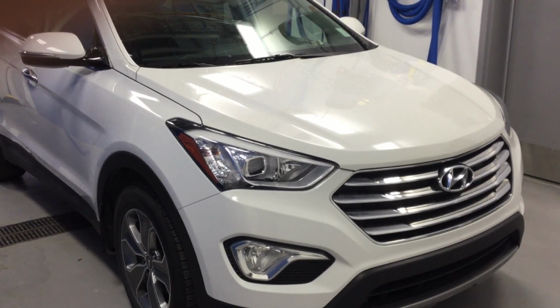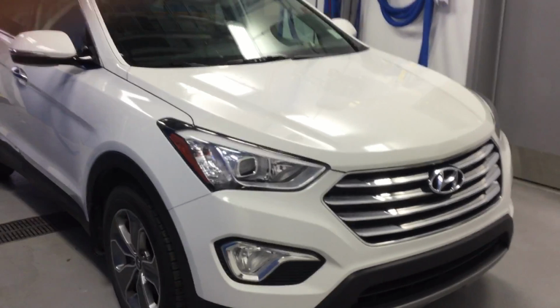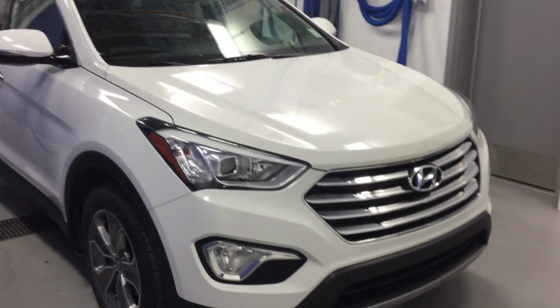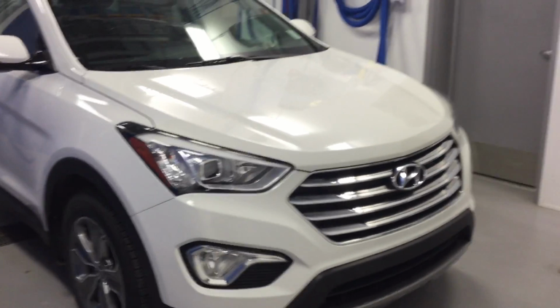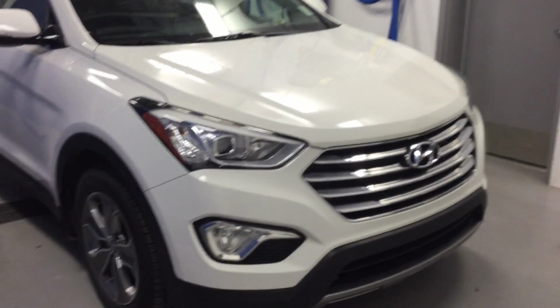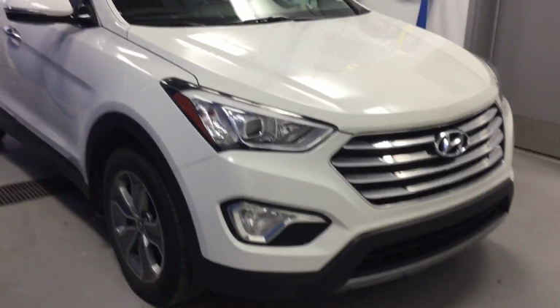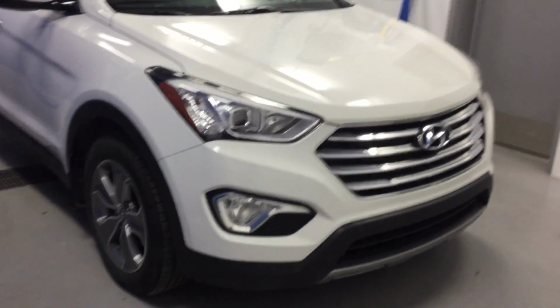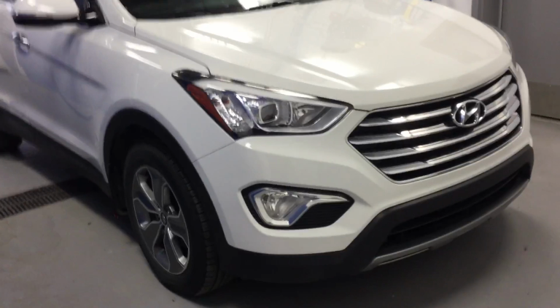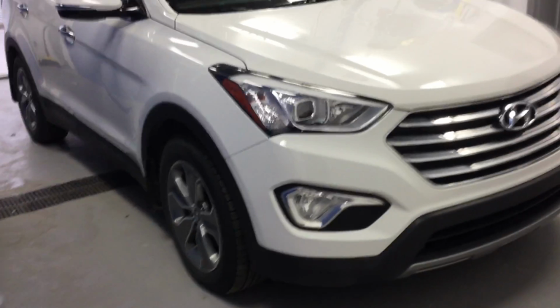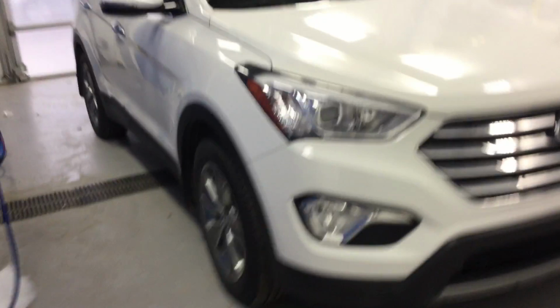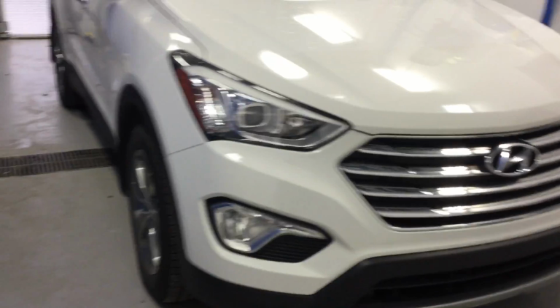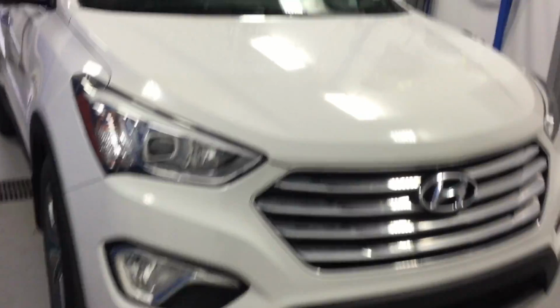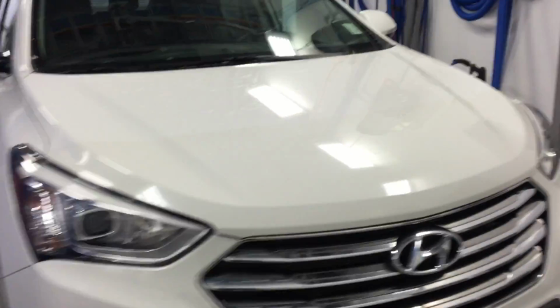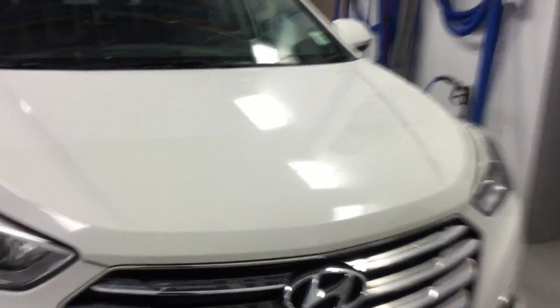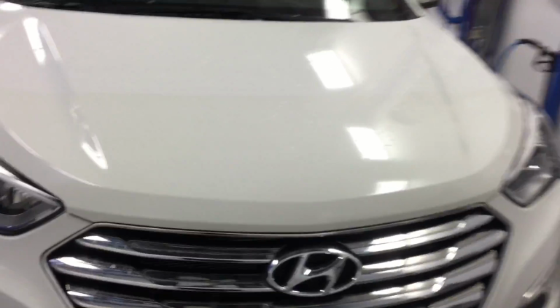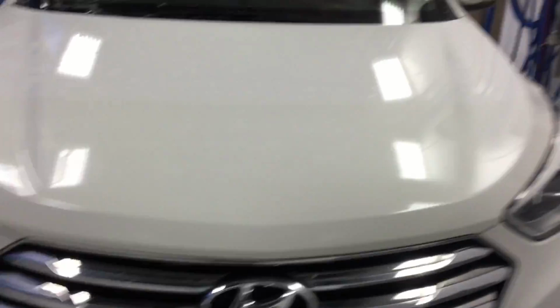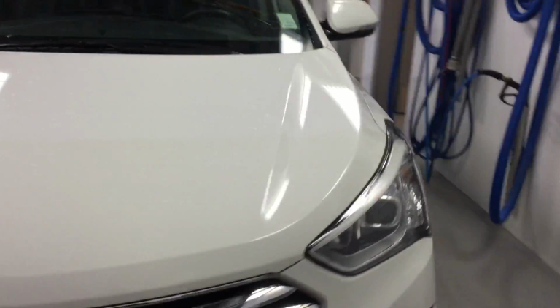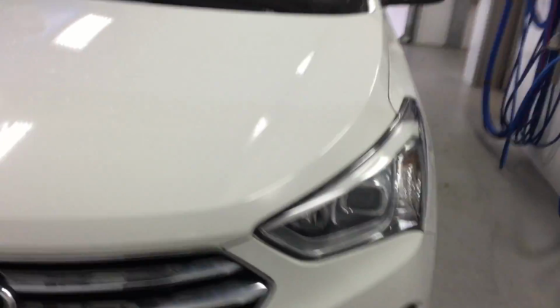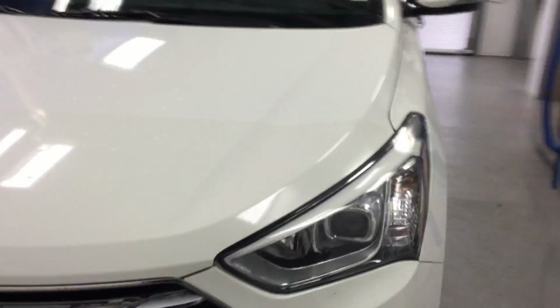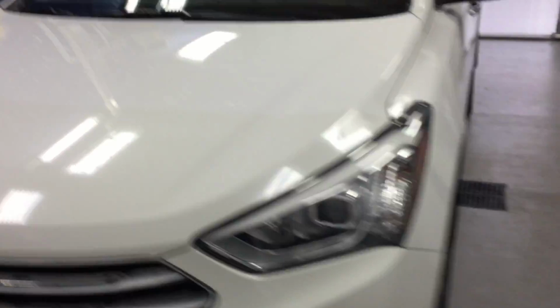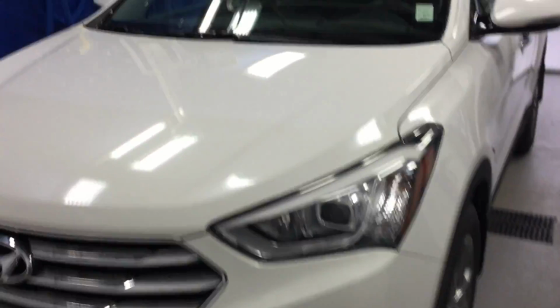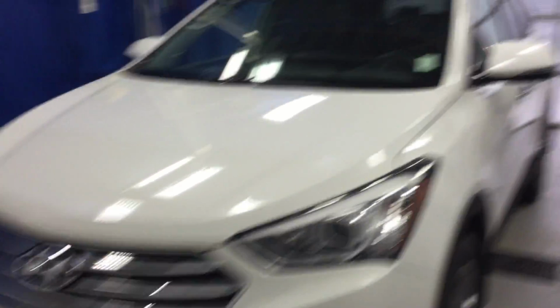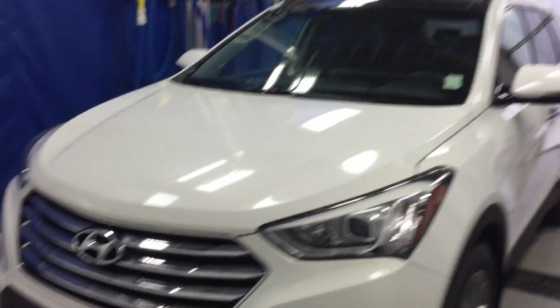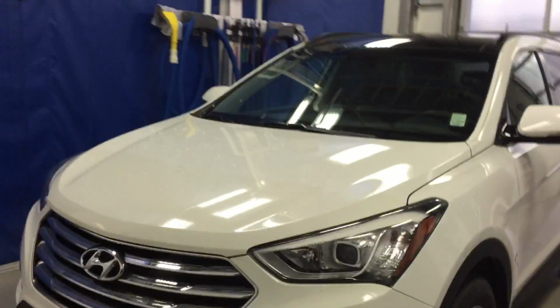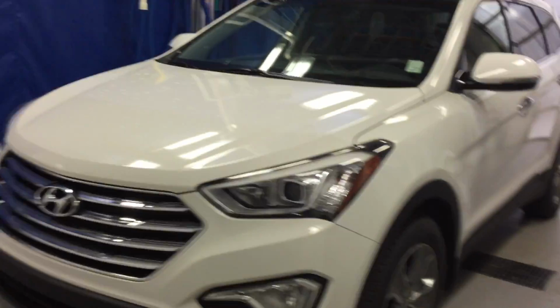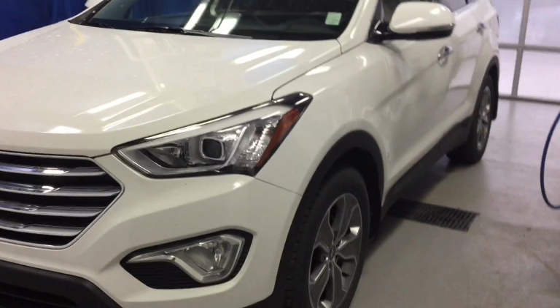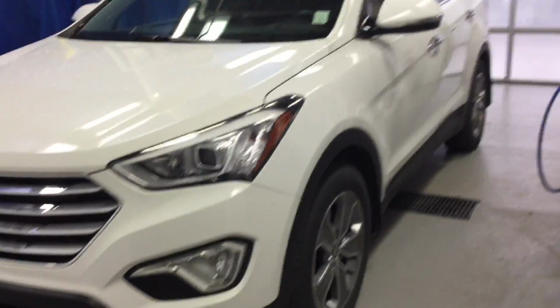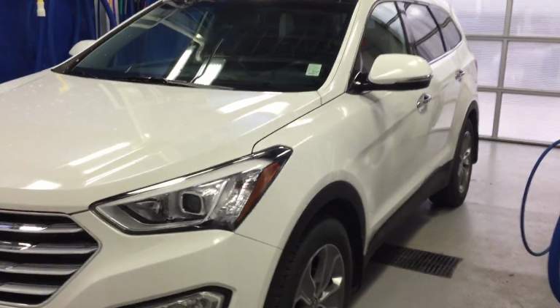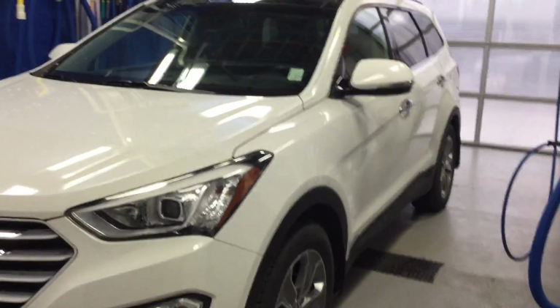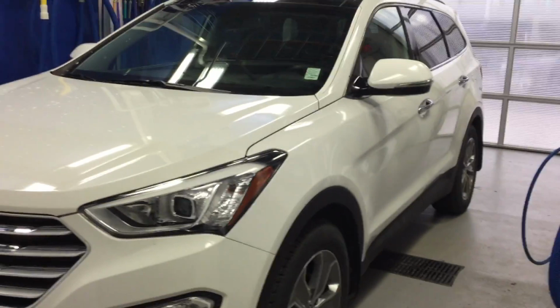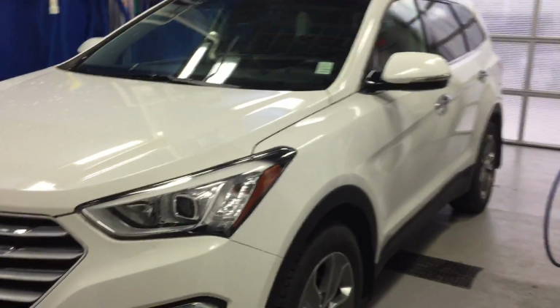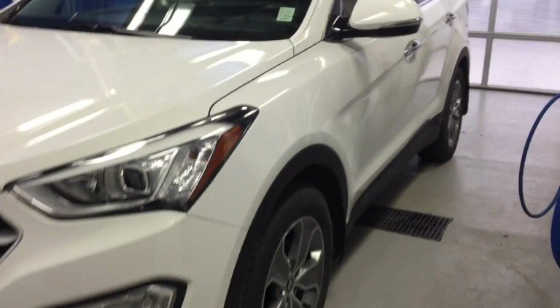Hi Claudia, this is Carlo from River City Hyundai. I want to thank you very much for inquiring about this beautiful 2015 Hyundai Santa Fe XL. I'm just going to do a quick video around it to show you some of the key features.